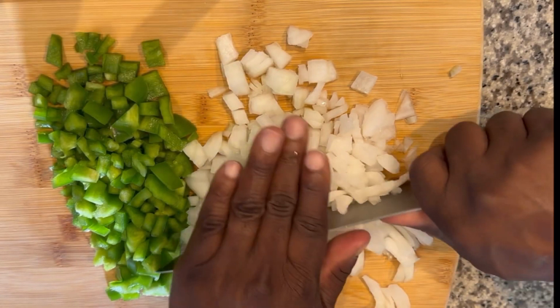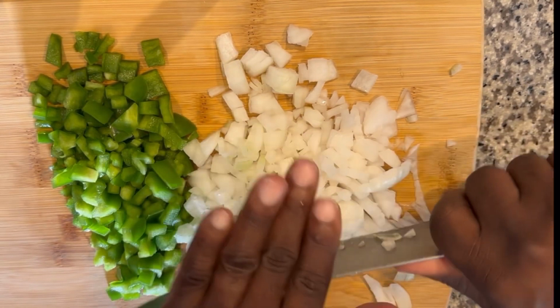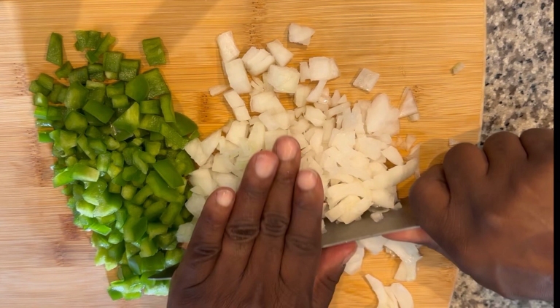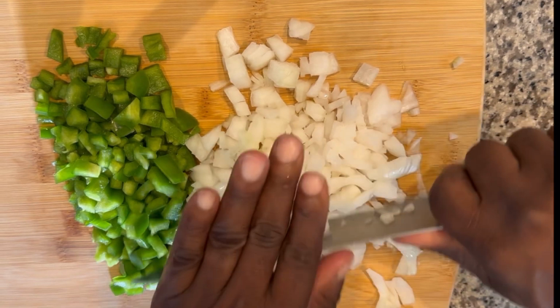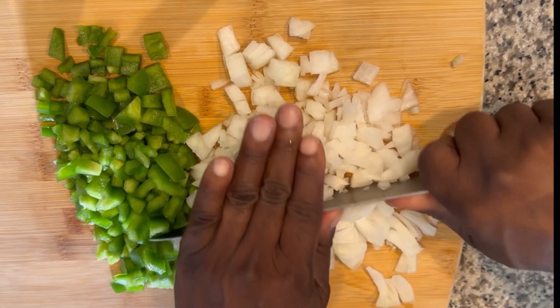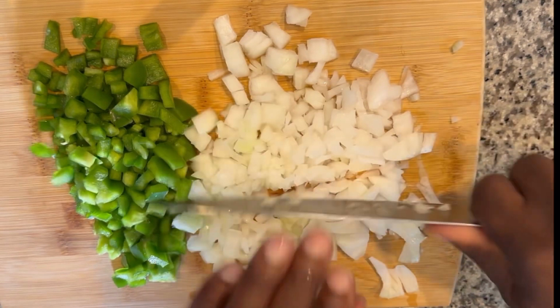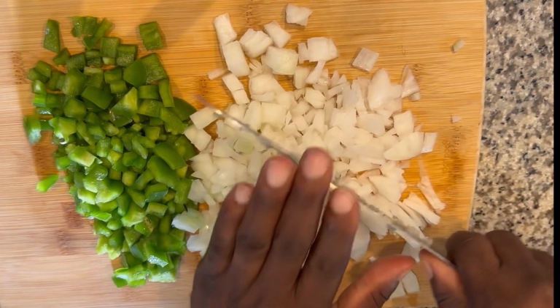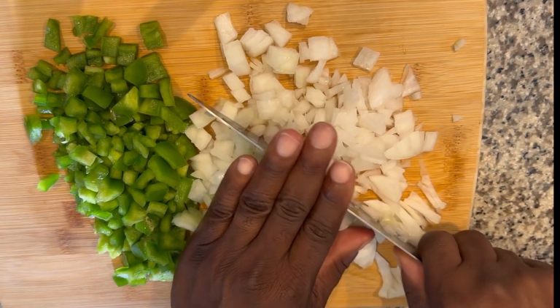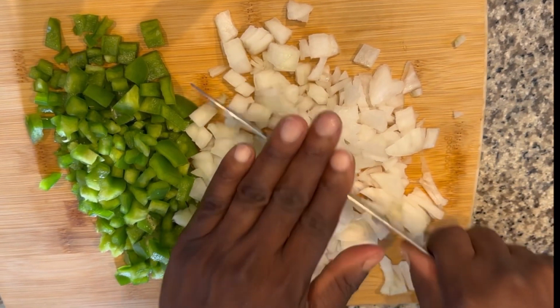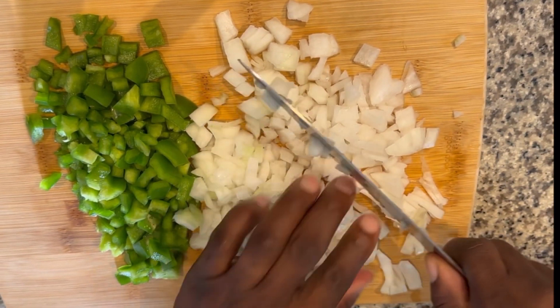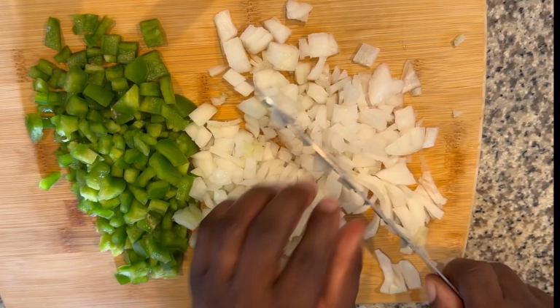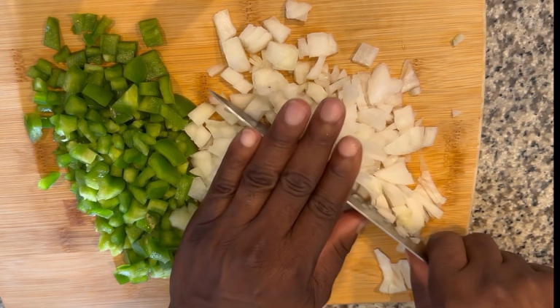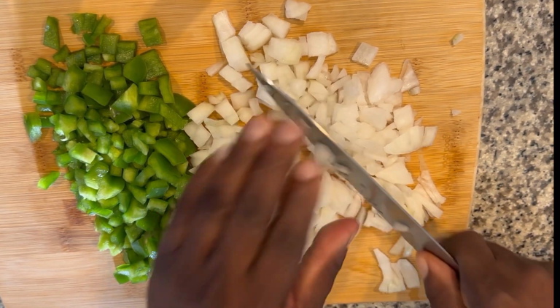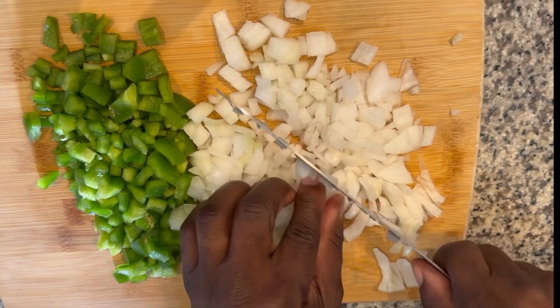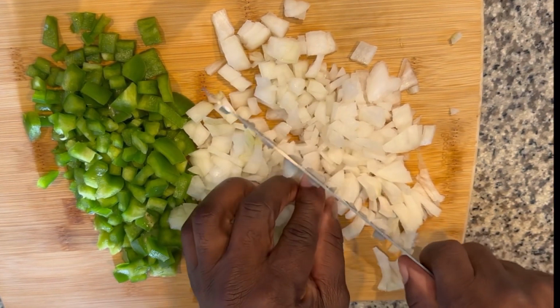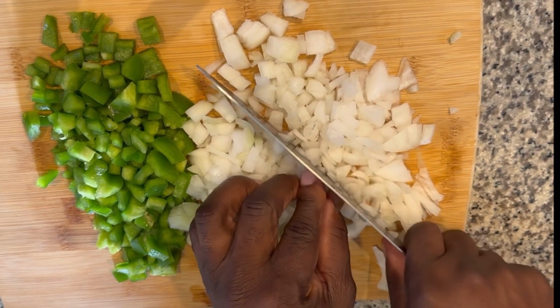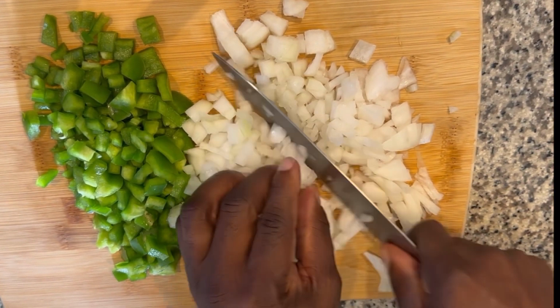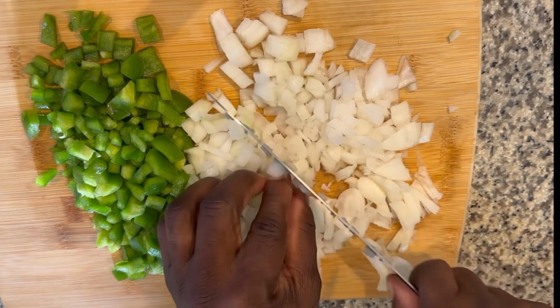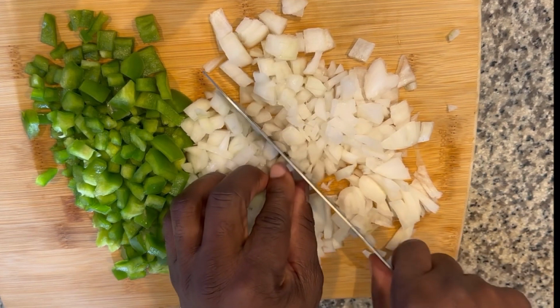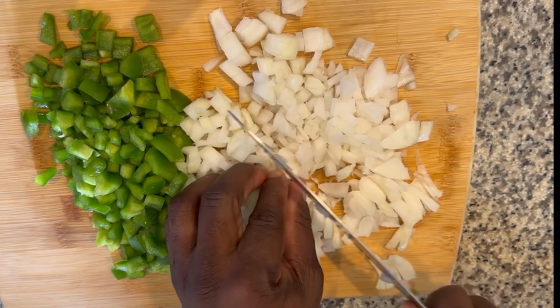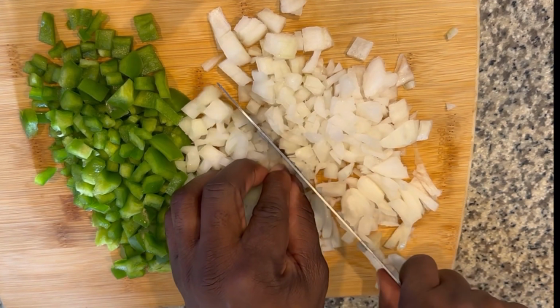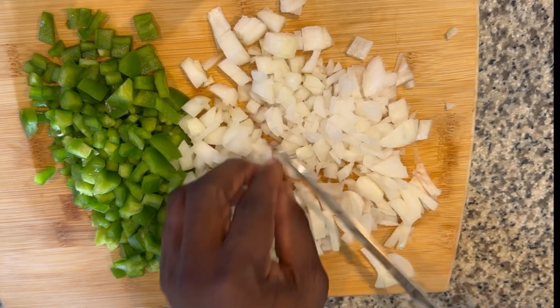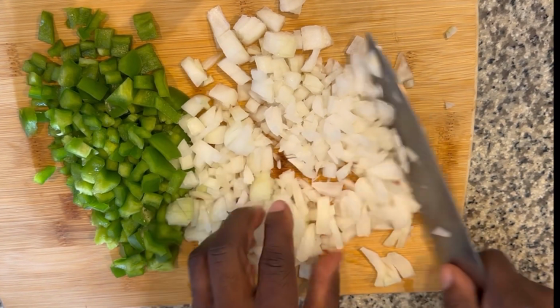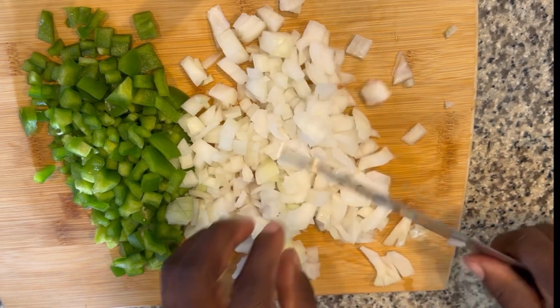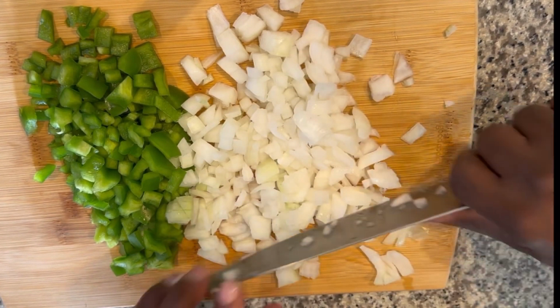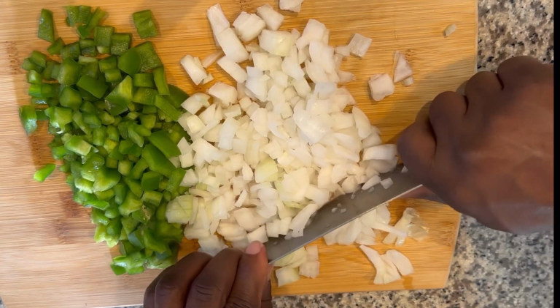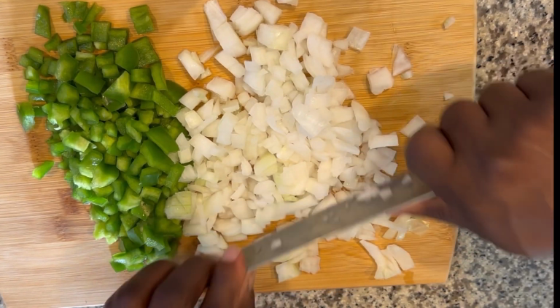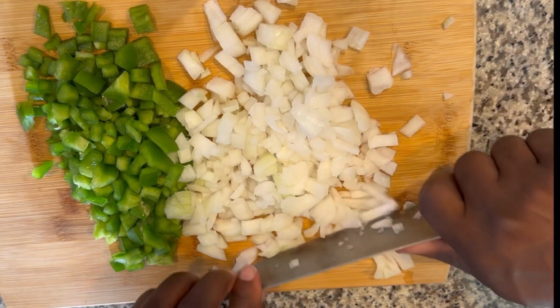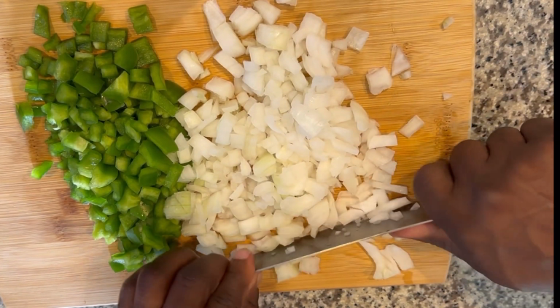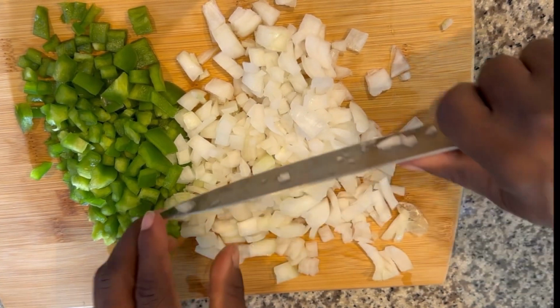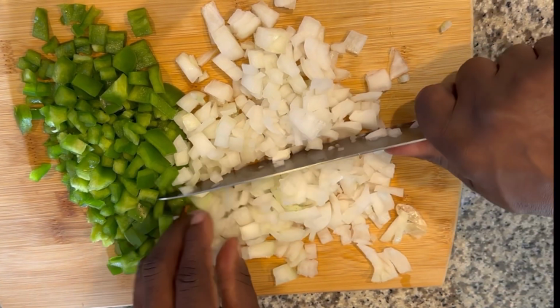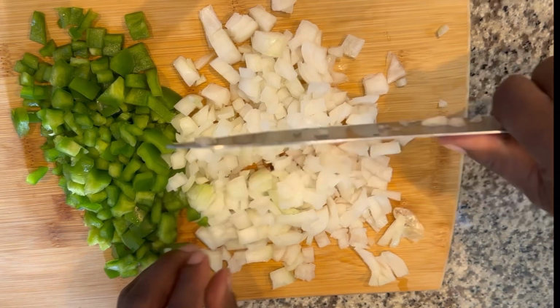Hello guys, welcome to my channel. Today I'm going to be showing you guys how to make some homemade fresh spaghetti sauce. My dad's going to be helping me out today, so you're going to be seeing him cook.